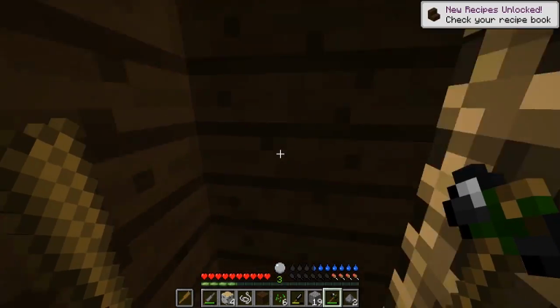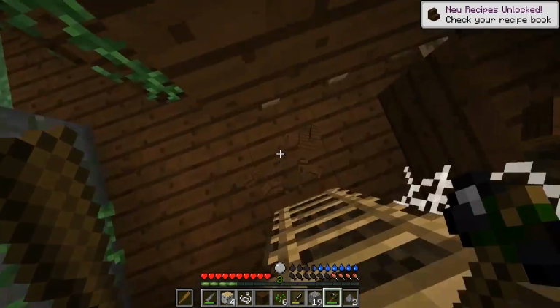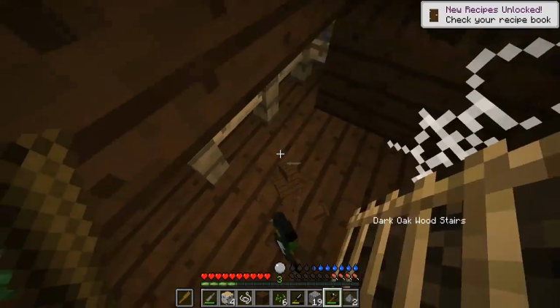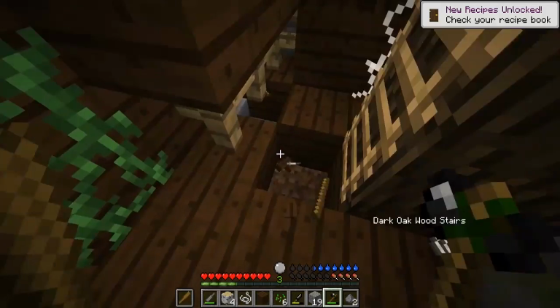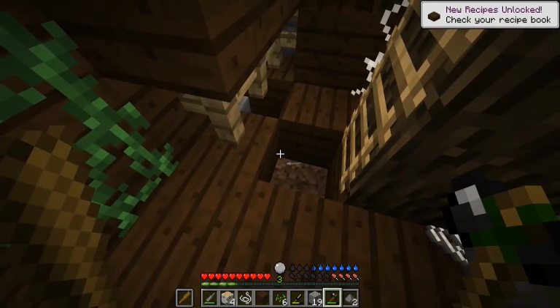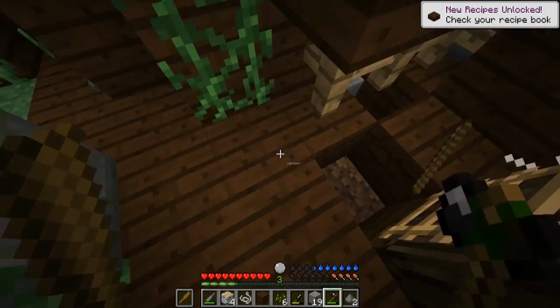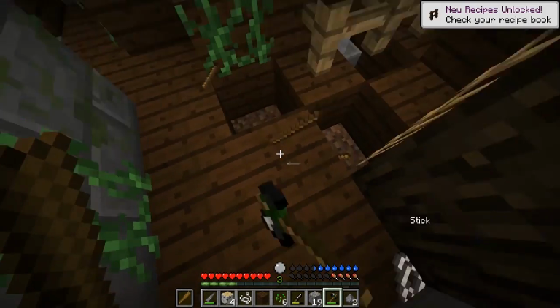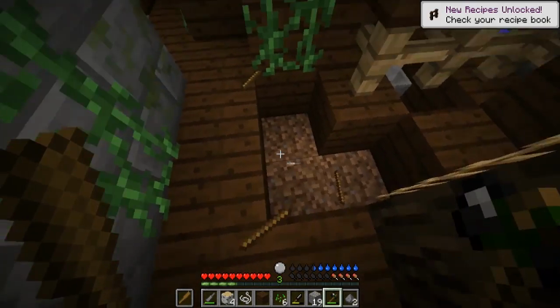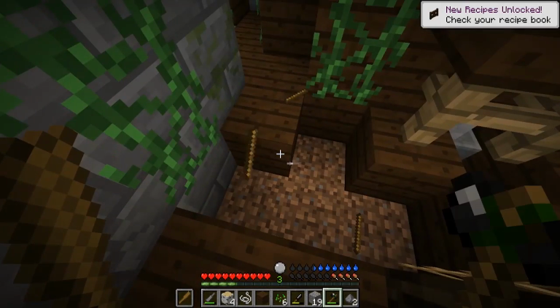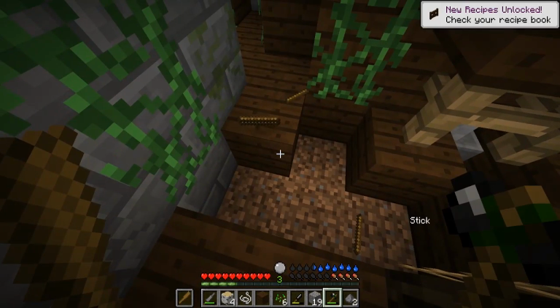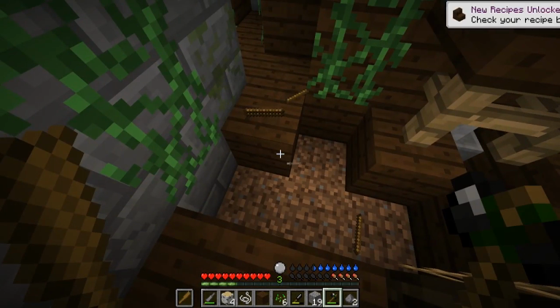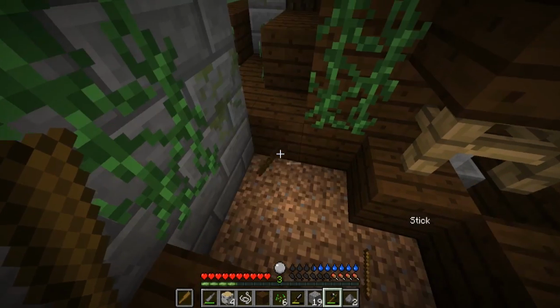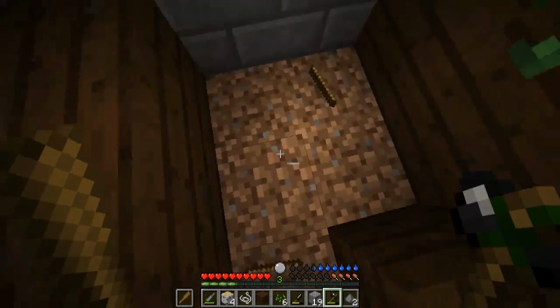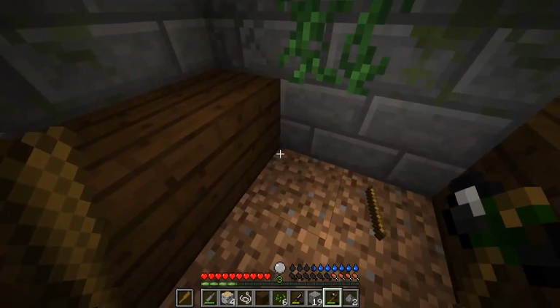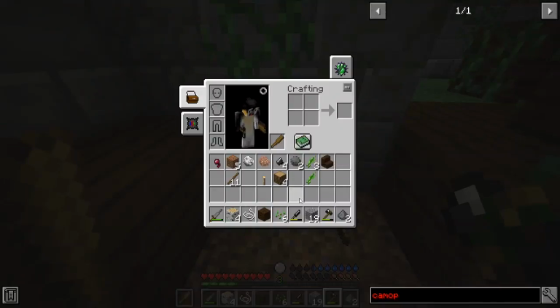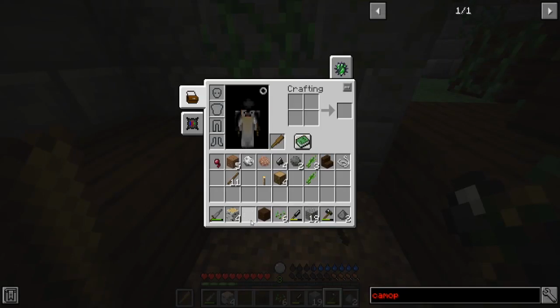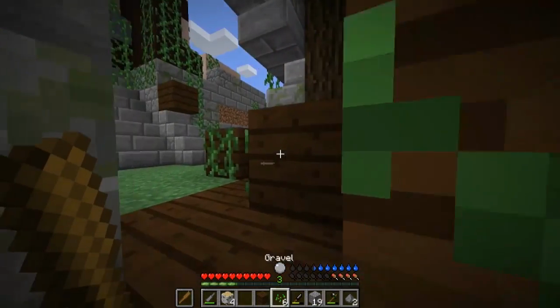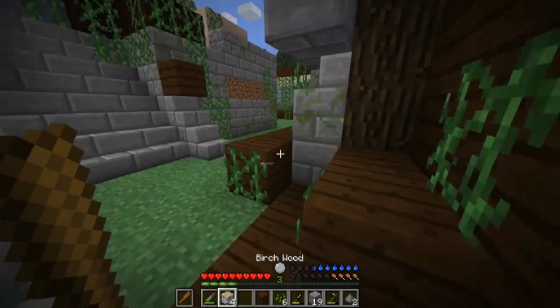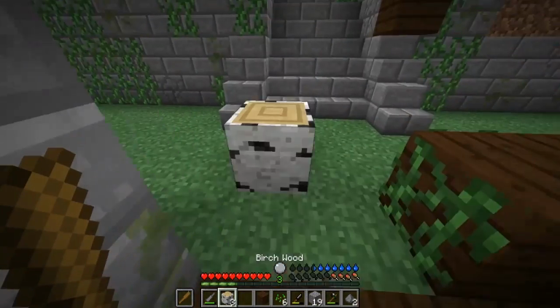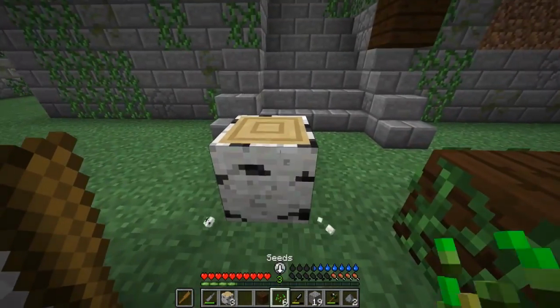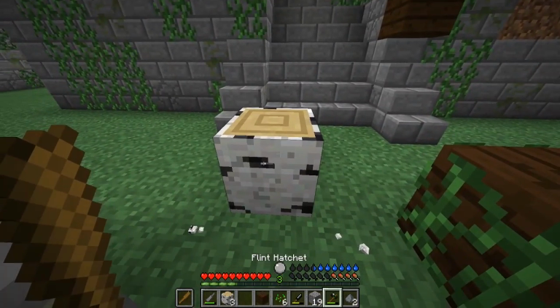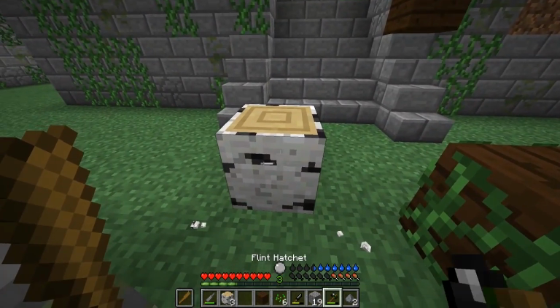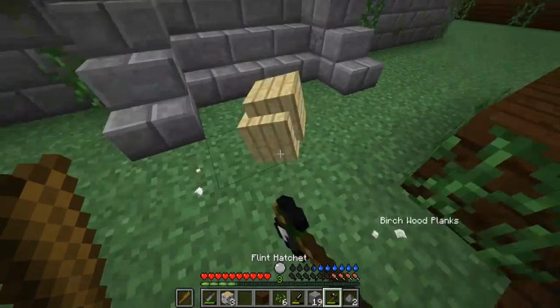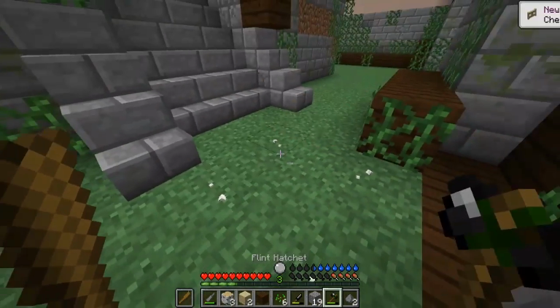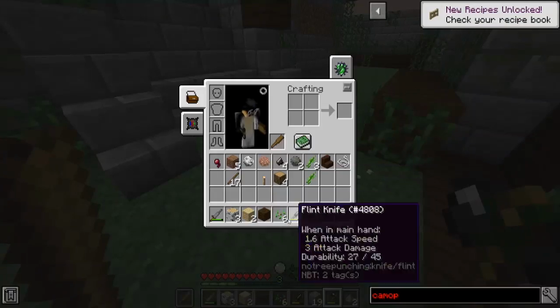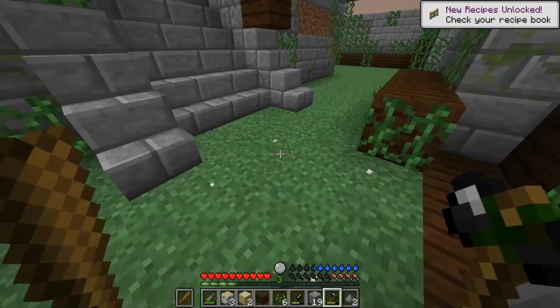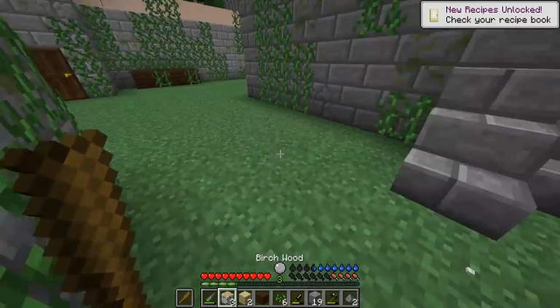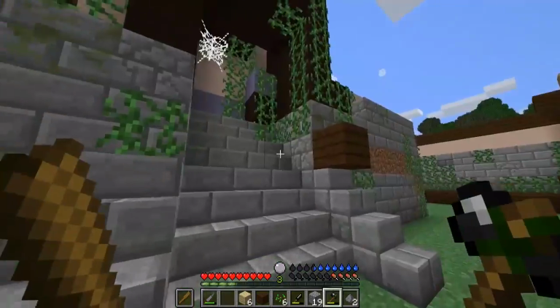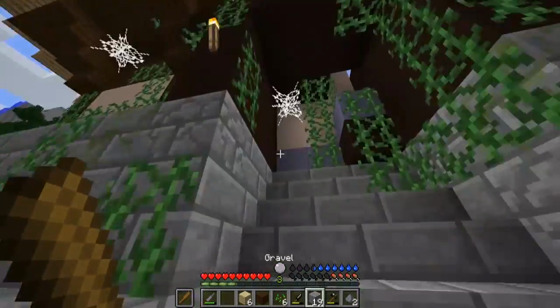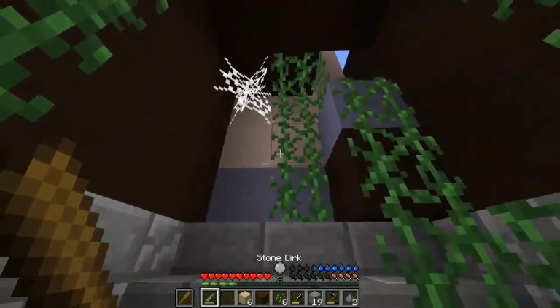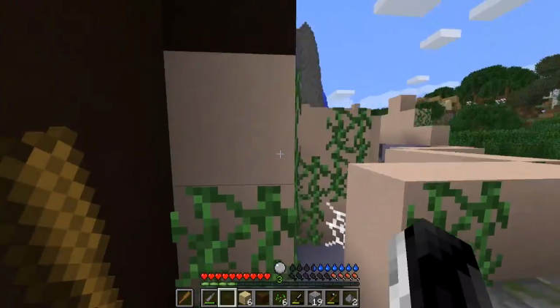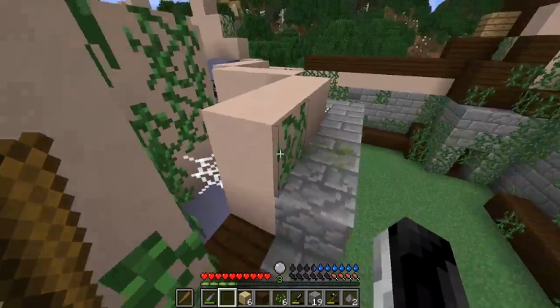Somebody blocked this up - somebody hiding in here? Looks like they hit it up for good reason. Wait, hold on - I can right-click with my hatchet and just totally get rid of planks. Can I shave you? Oh my god, that was easier than we thought scaling in here.